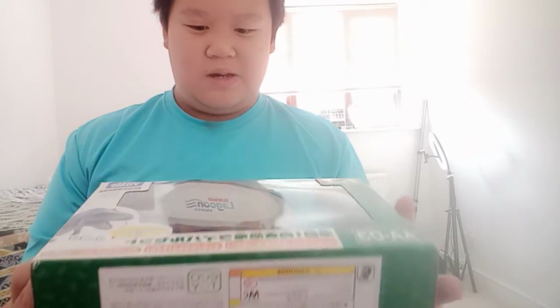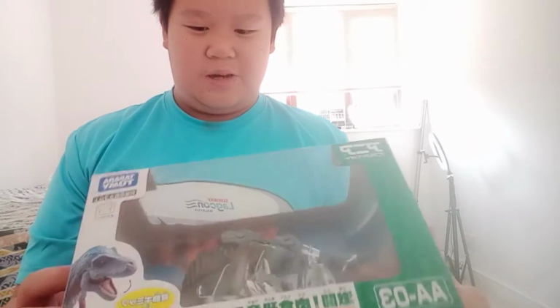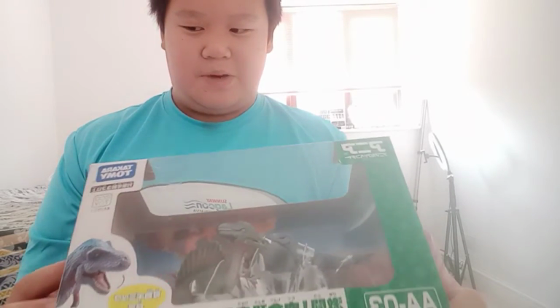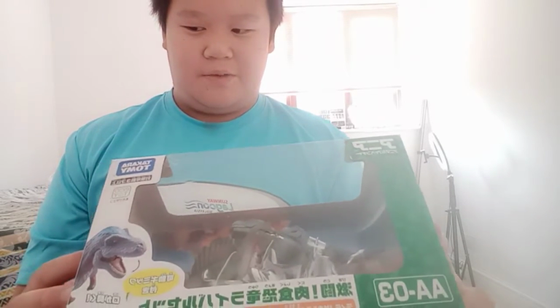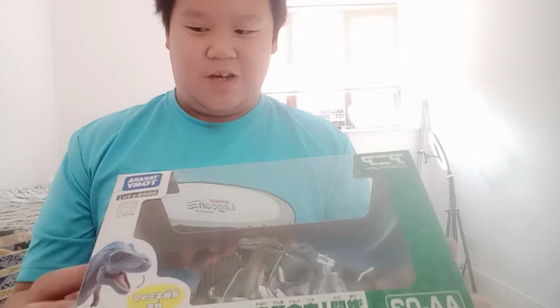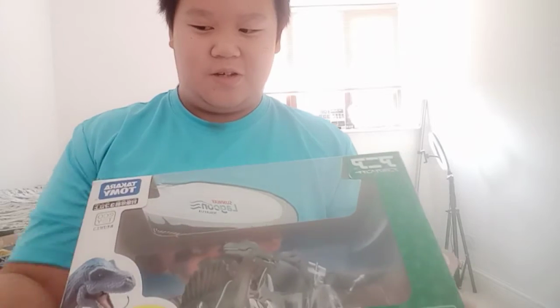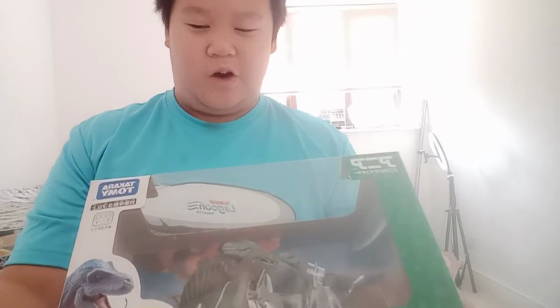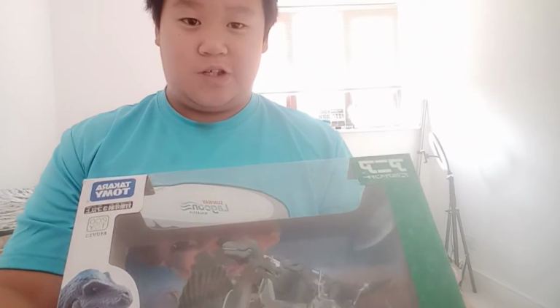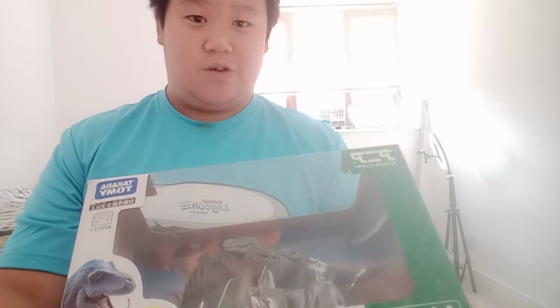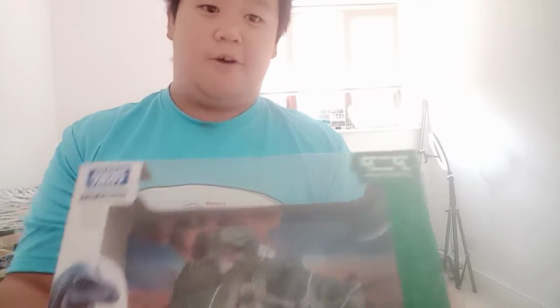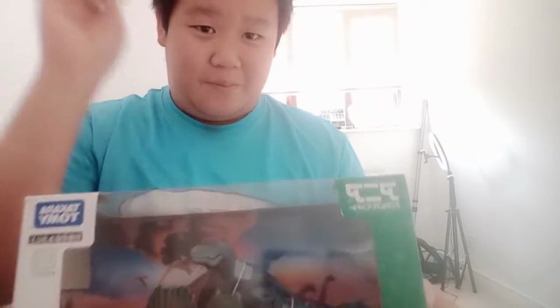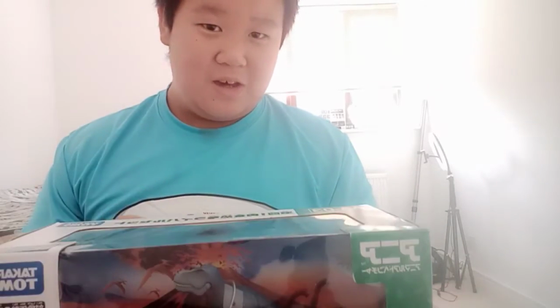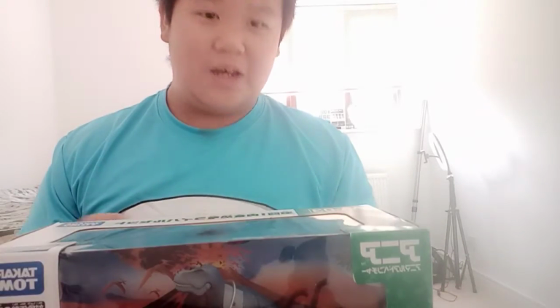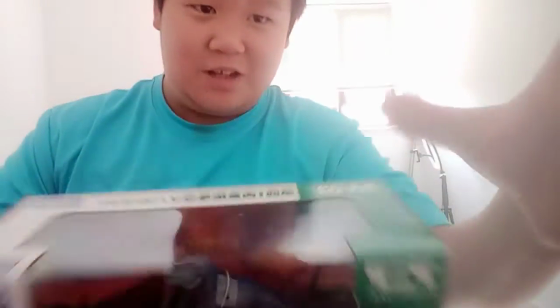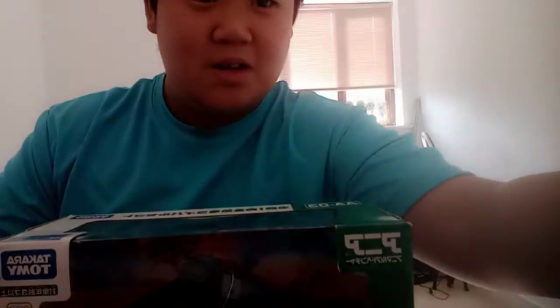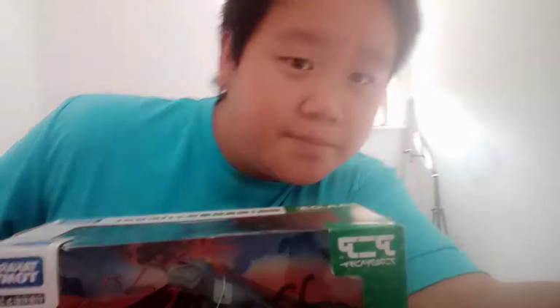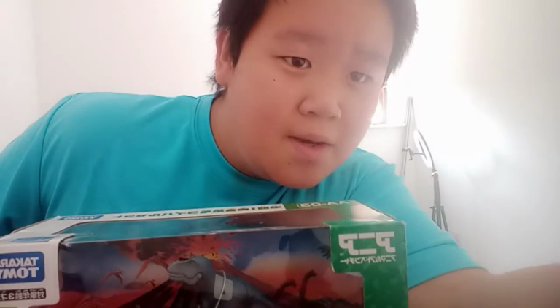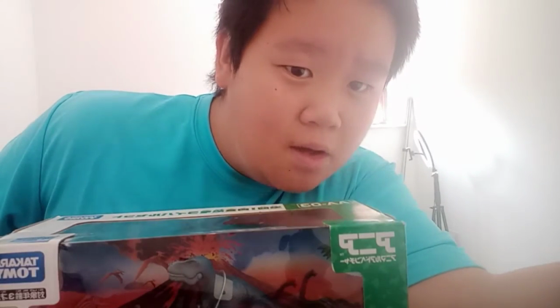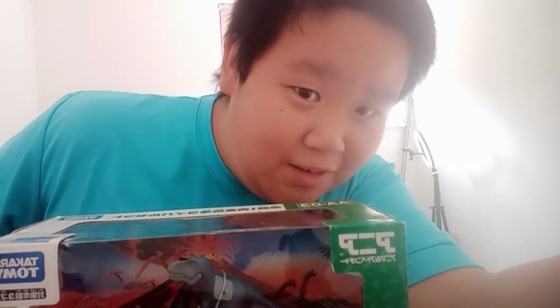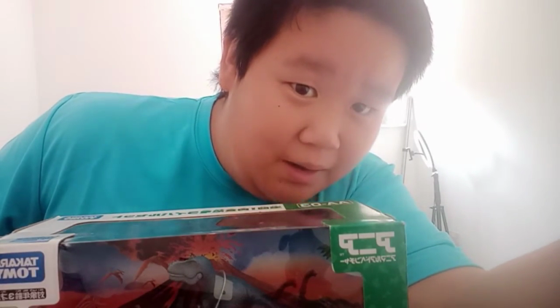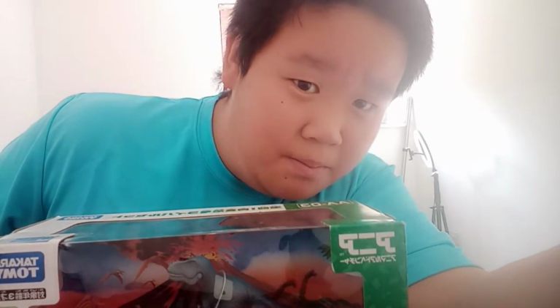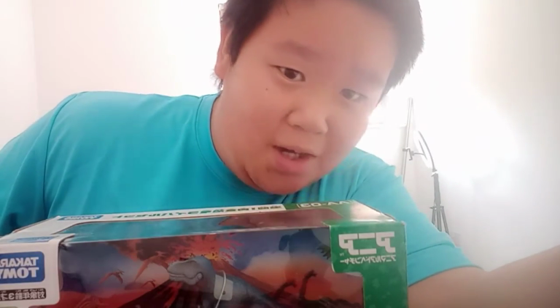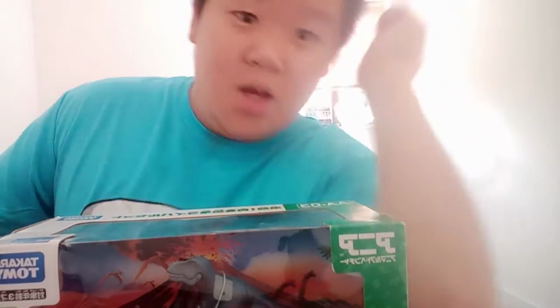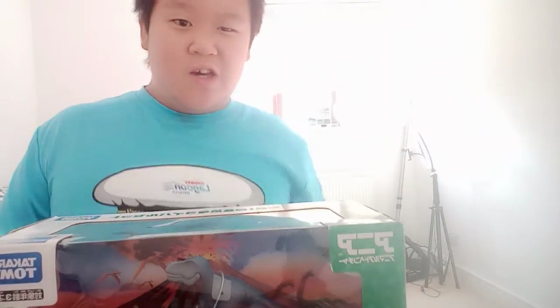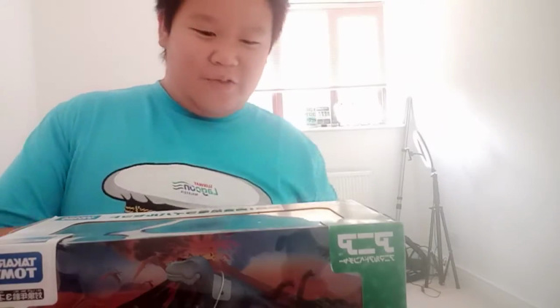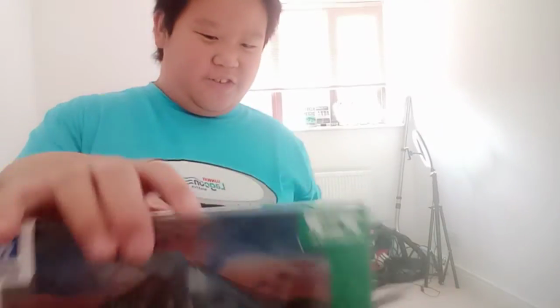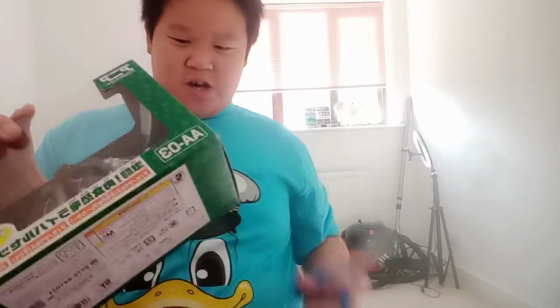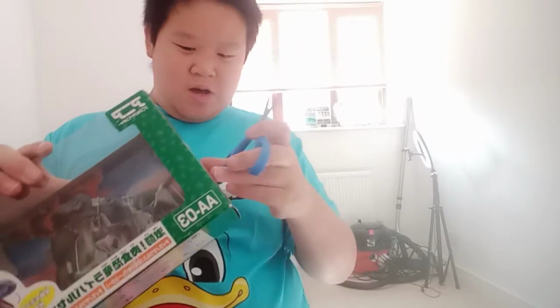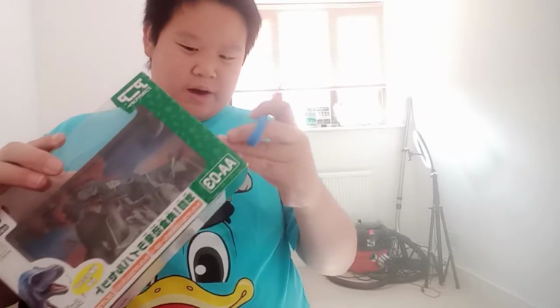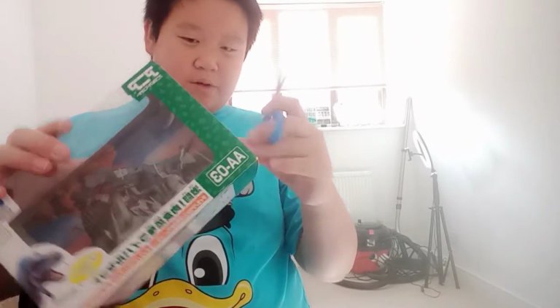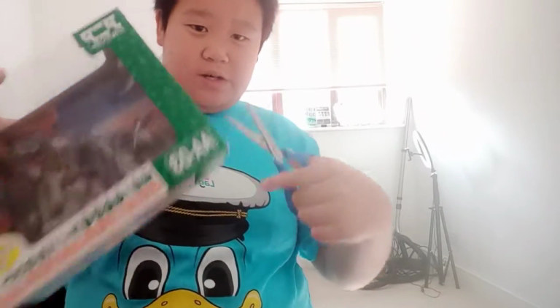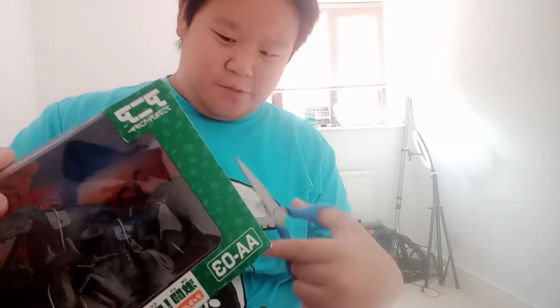I realize I just forgot the scissors, so I'll be right back in a minute. Alright, I'm back with the scissors and we're gonna cut this open.